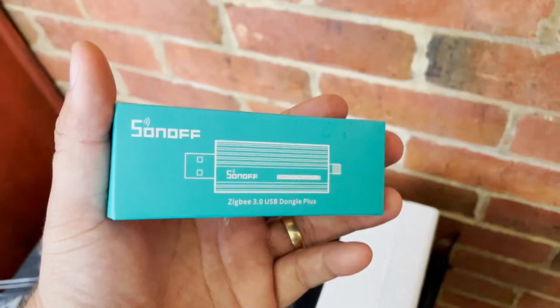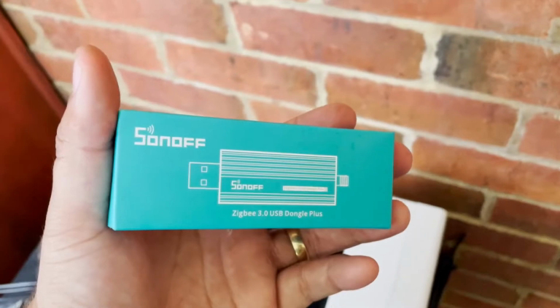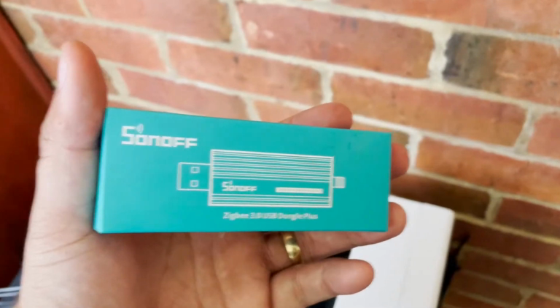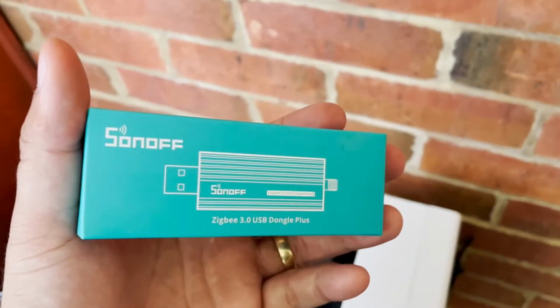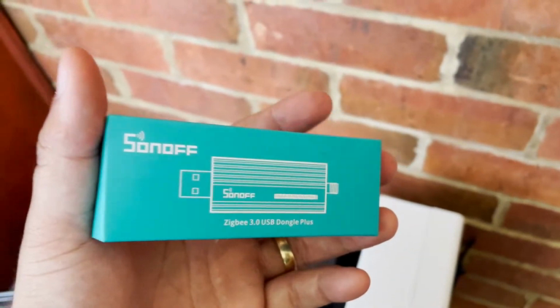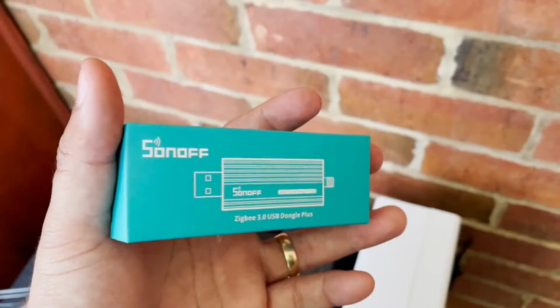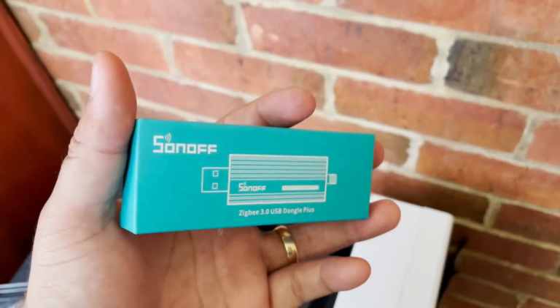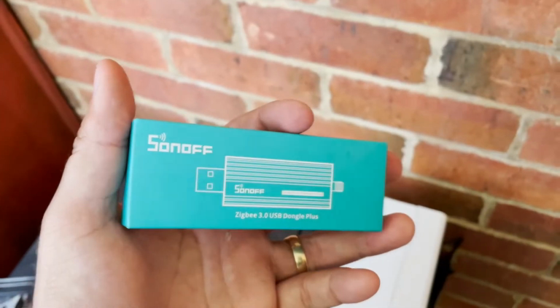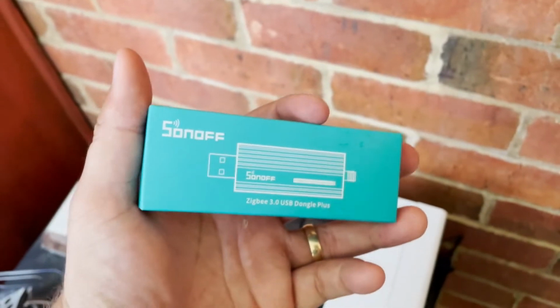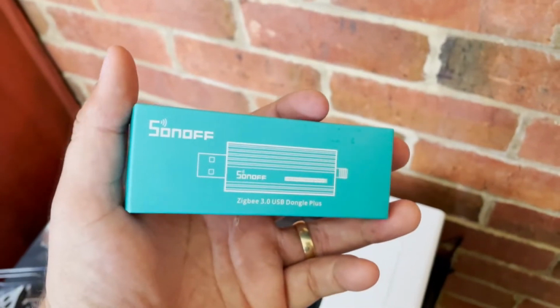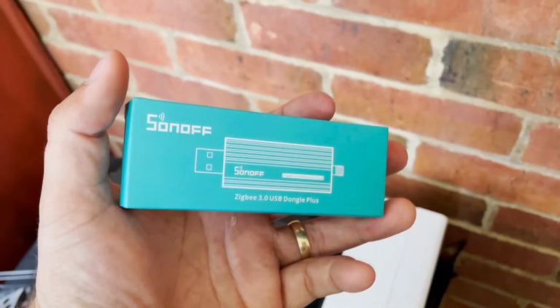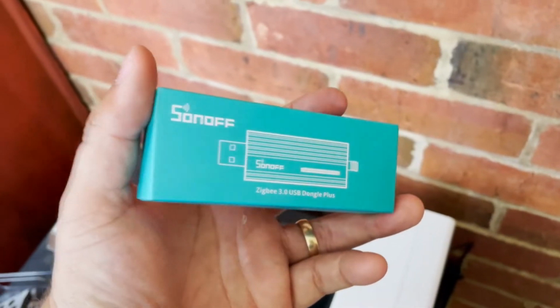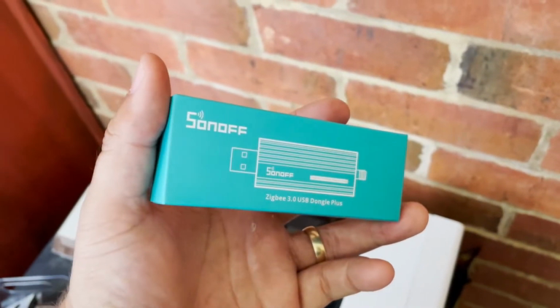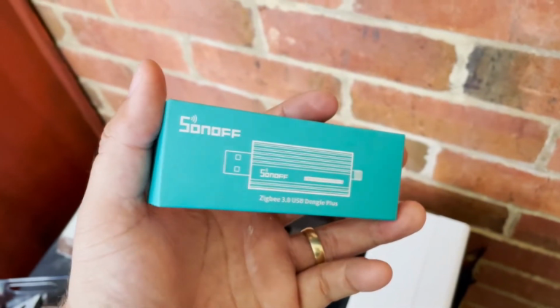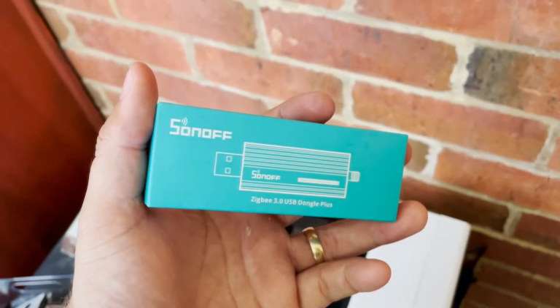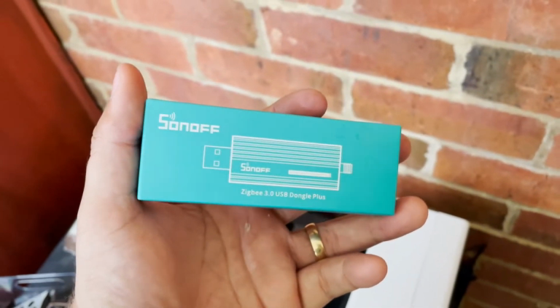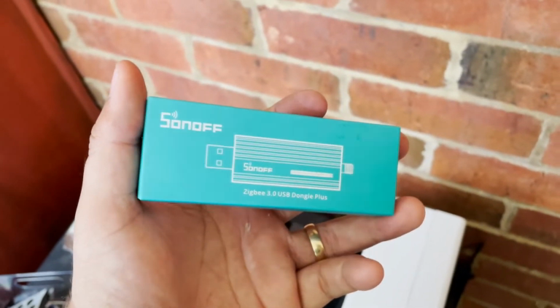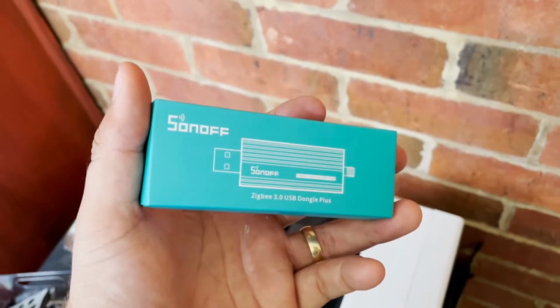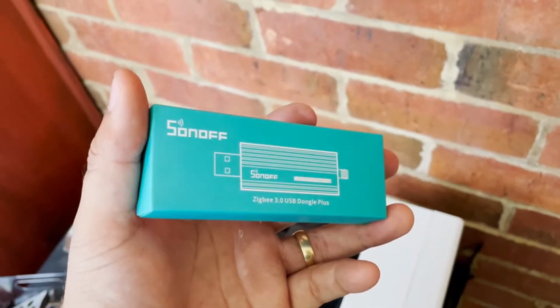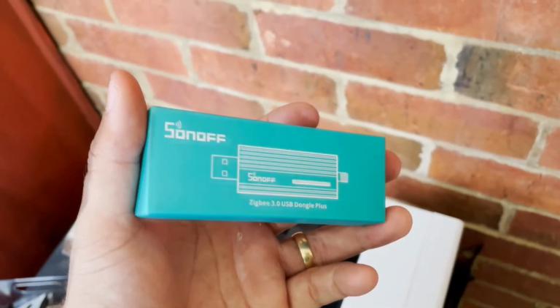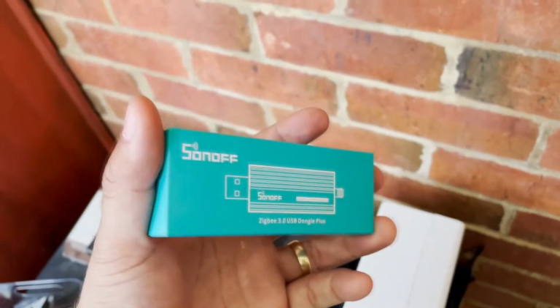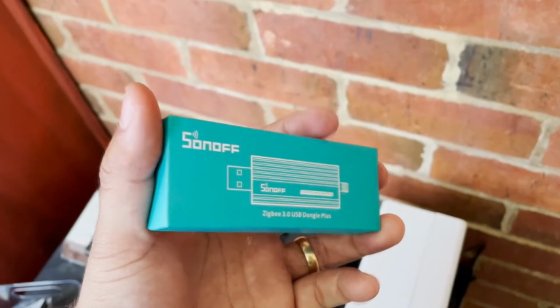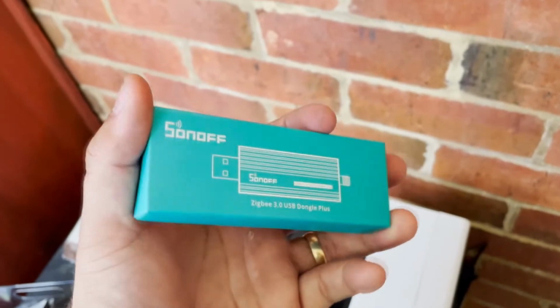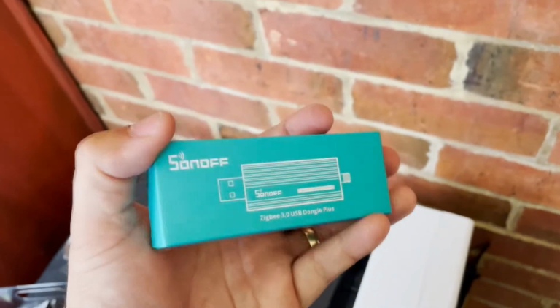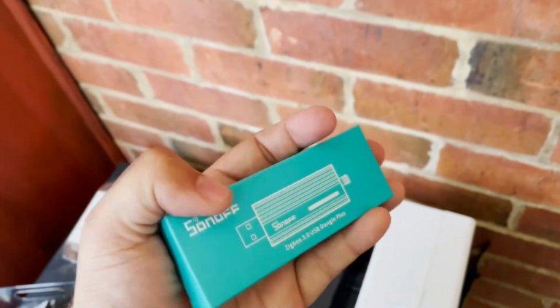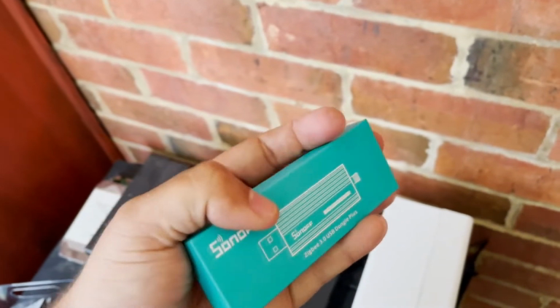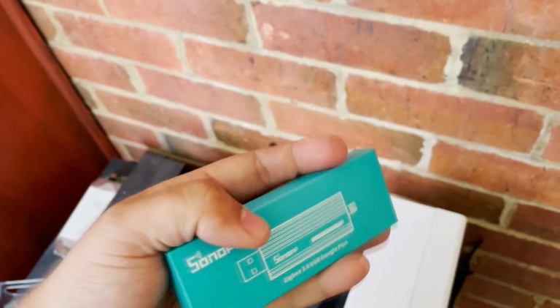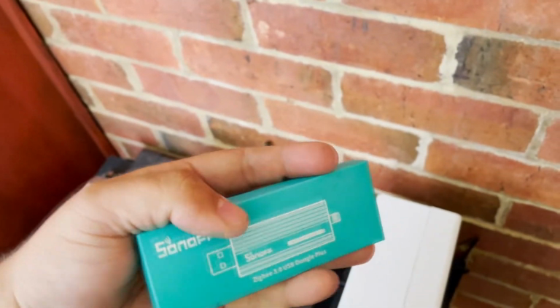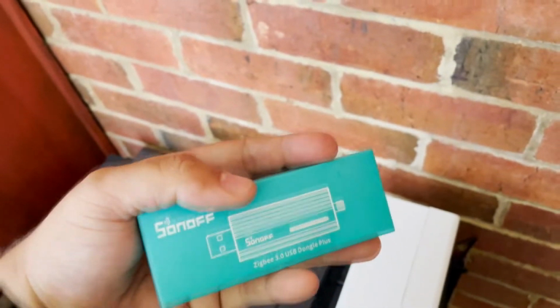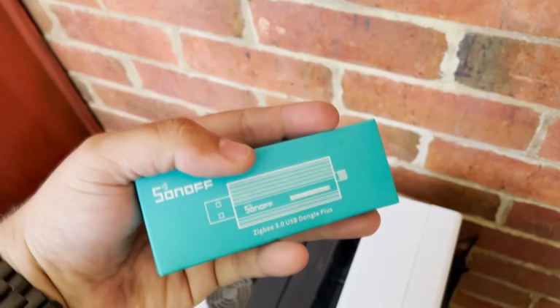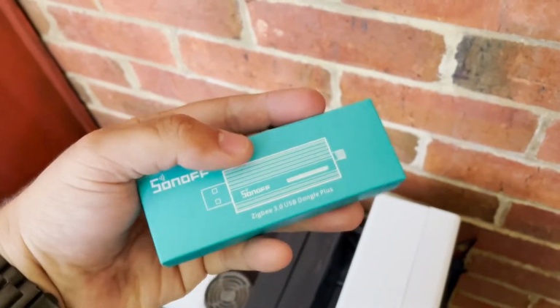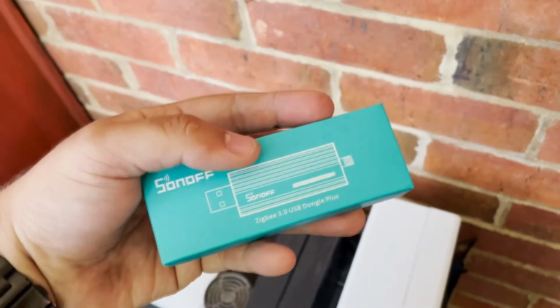Hey guys, what's up? Thought I'd just do a quick review on this Sonoff Zigbee 3.0 USB Dongle Plus that I just got here. This thing's awesome.